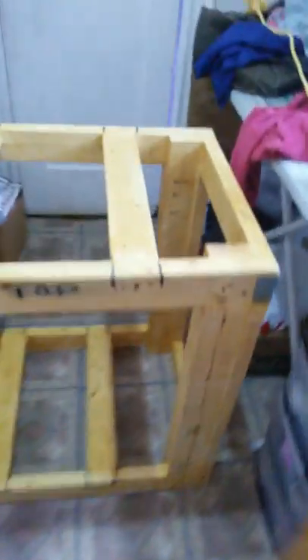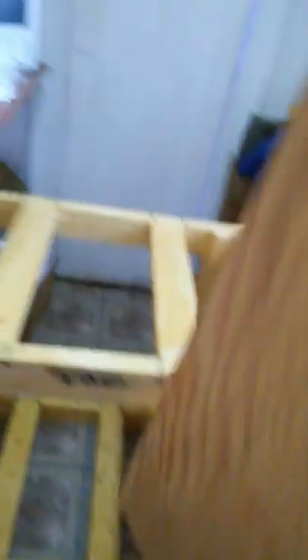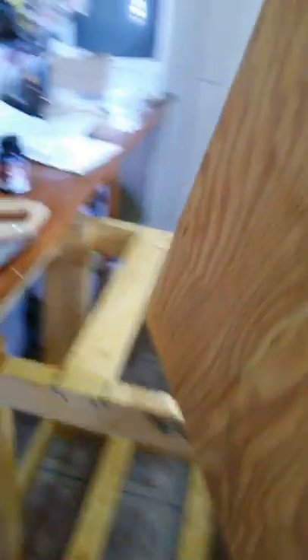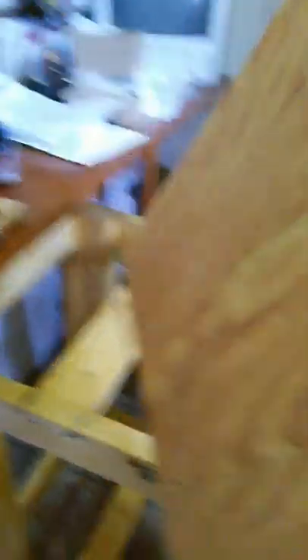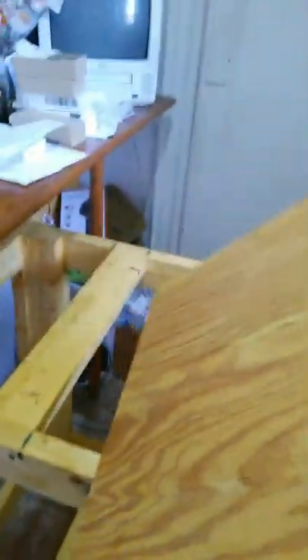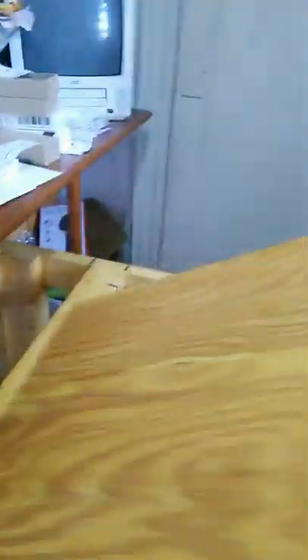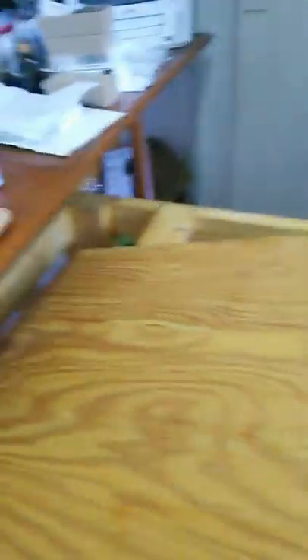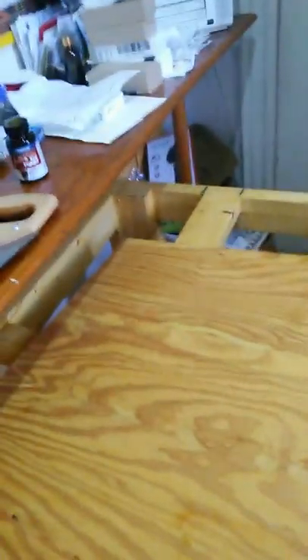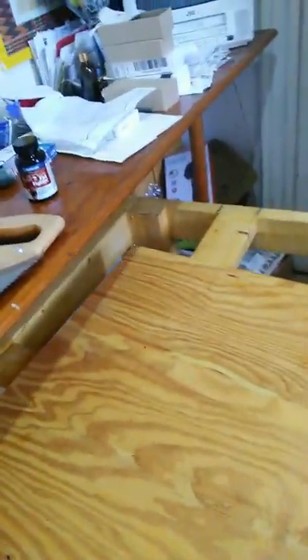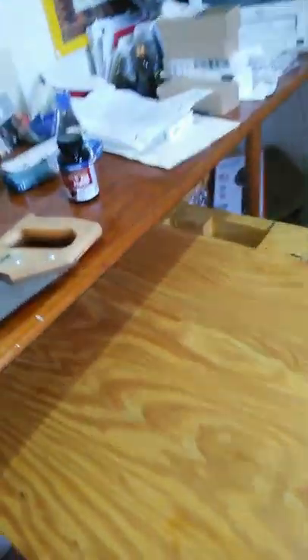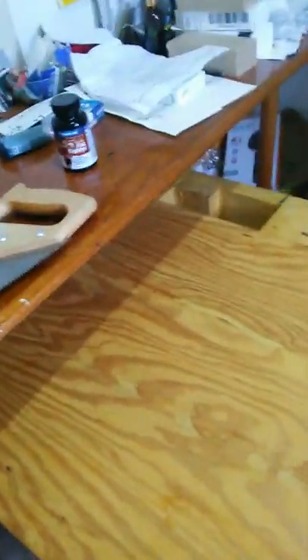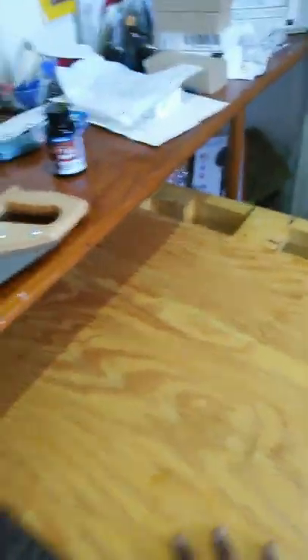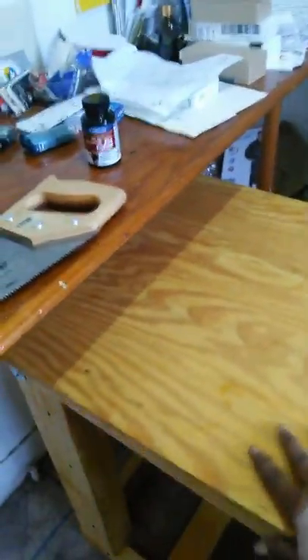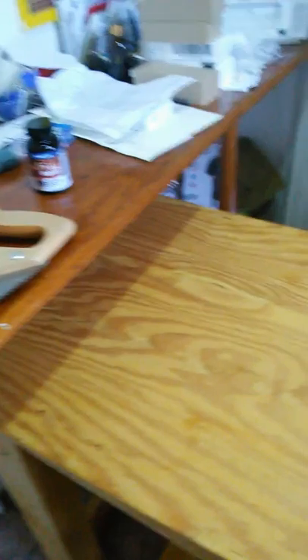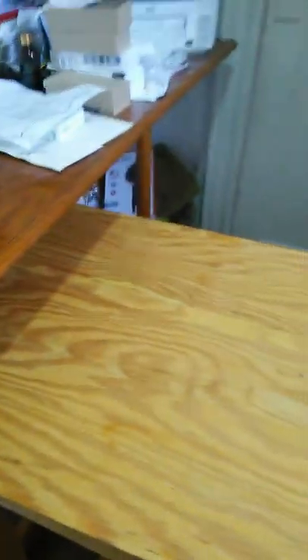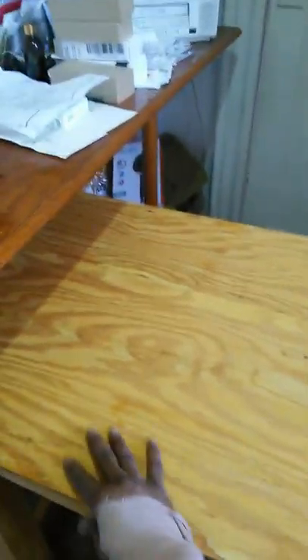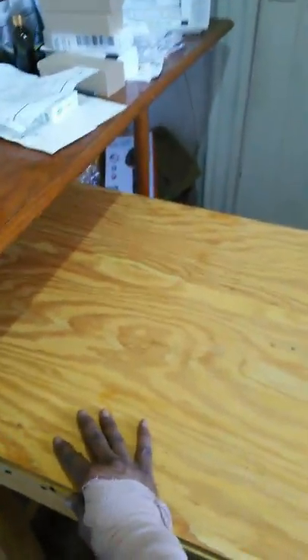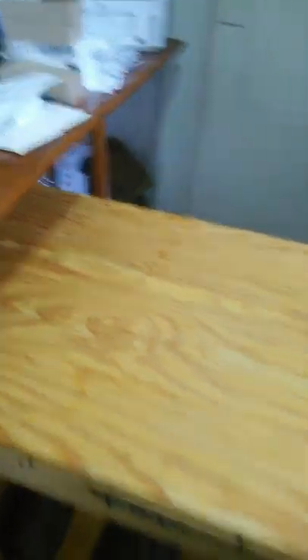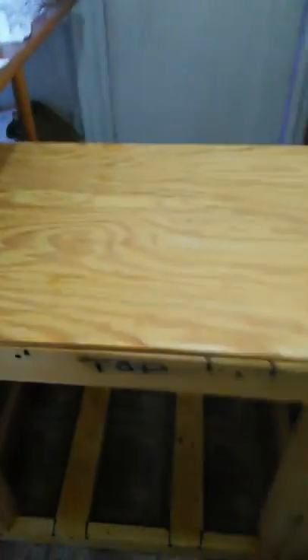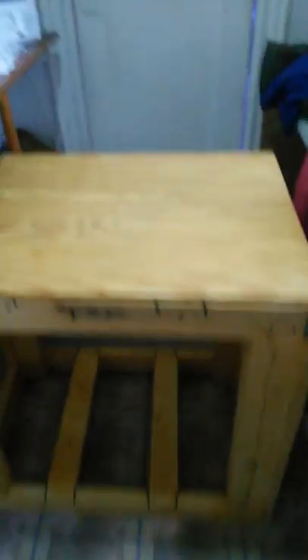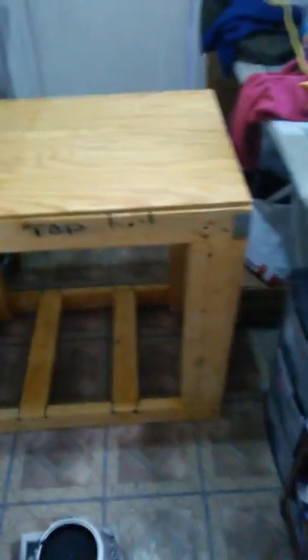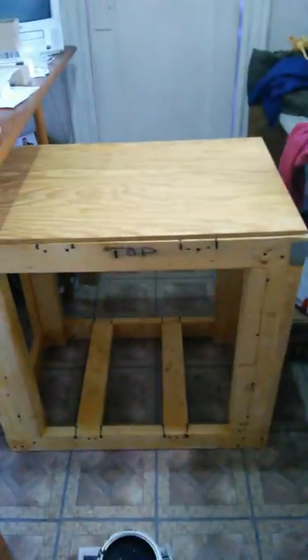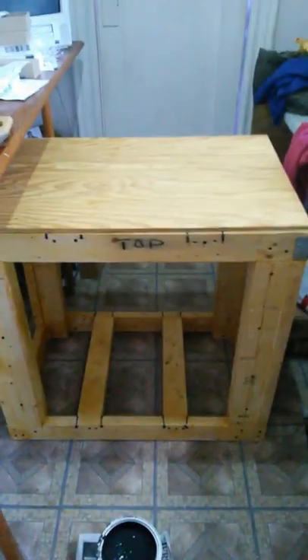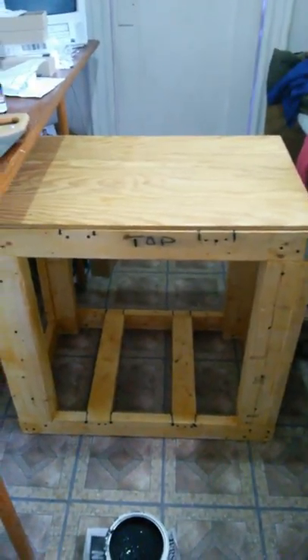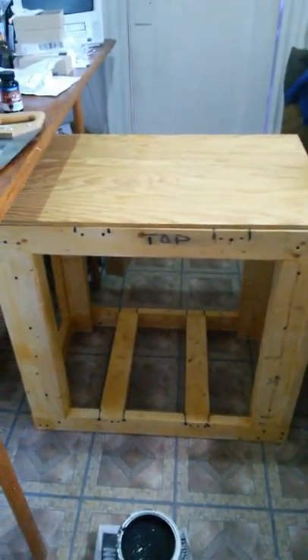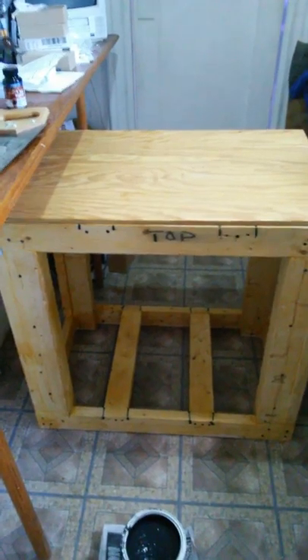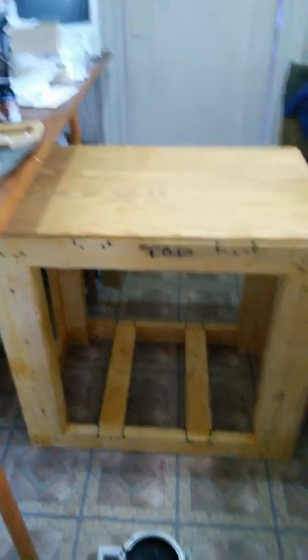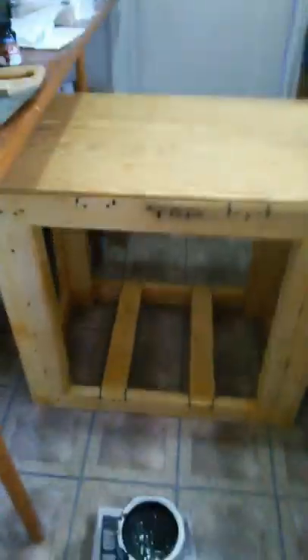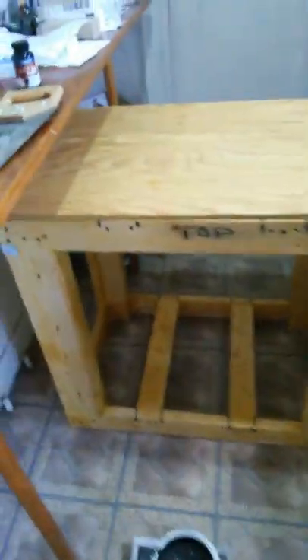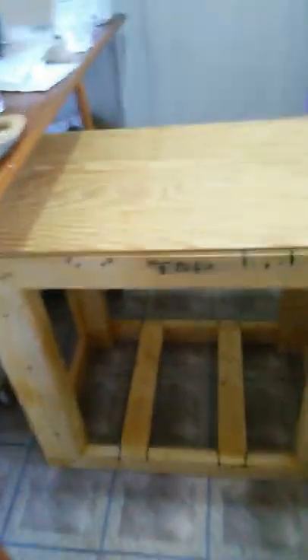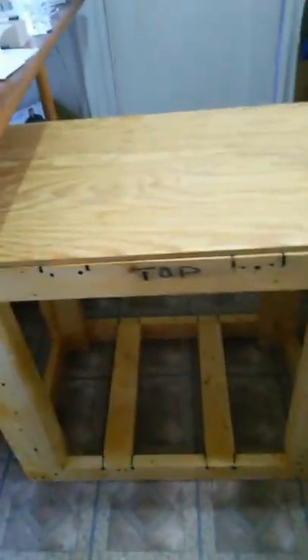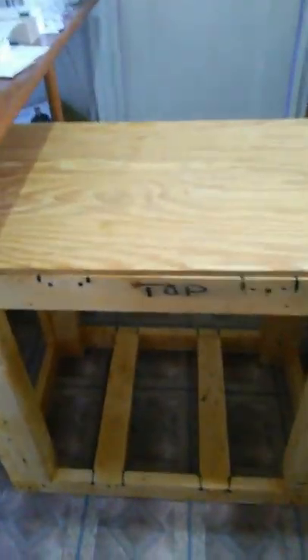This is gonna go on top — let me show you quickly. Excuse the mess, but that's gonna be the top. Let me get it lined up — and that's gonna be the top. That's what it's gonna look like. And everything is level — I even have my leveler.